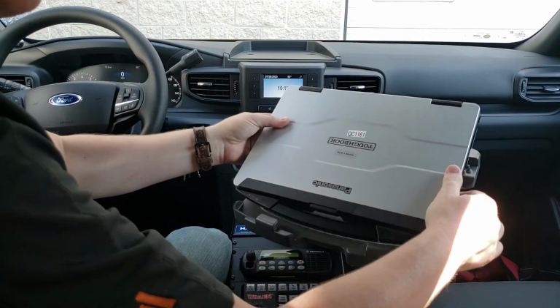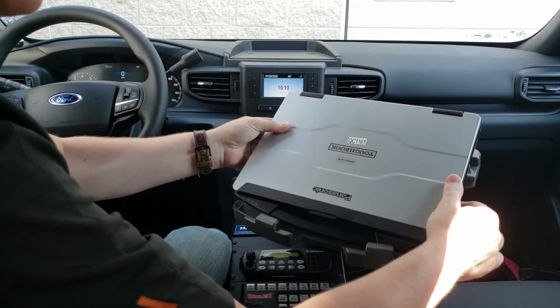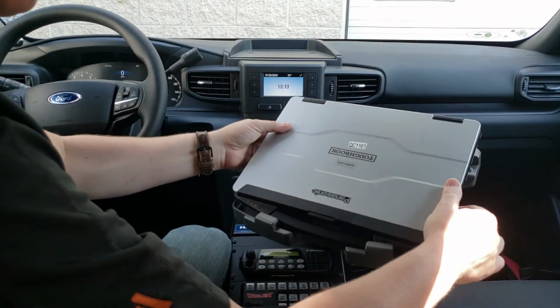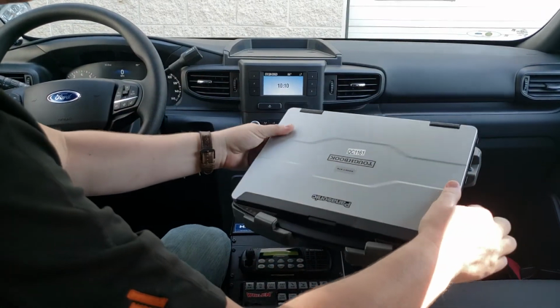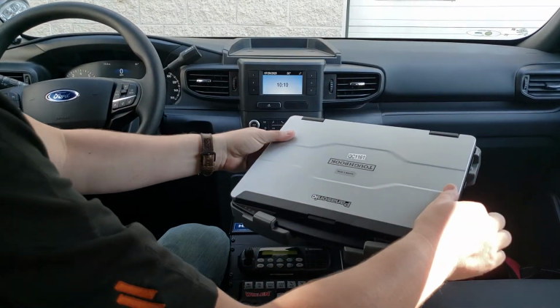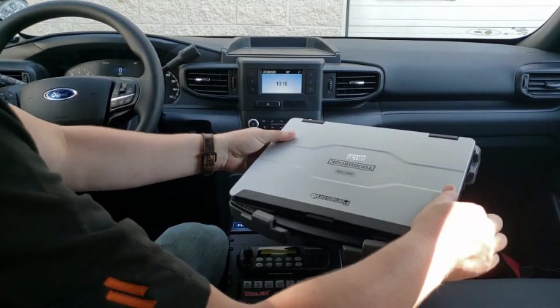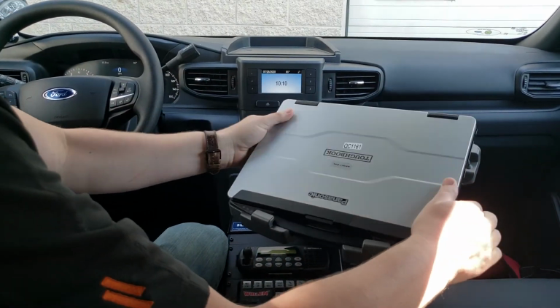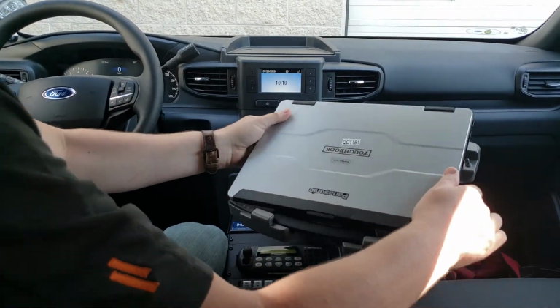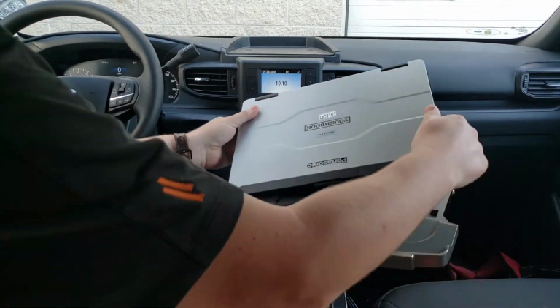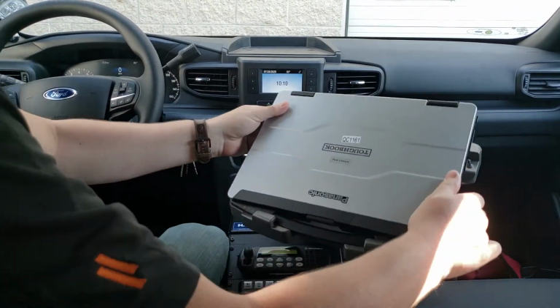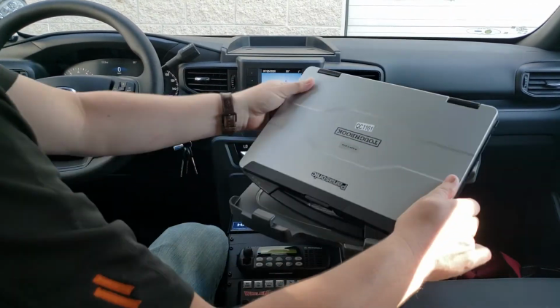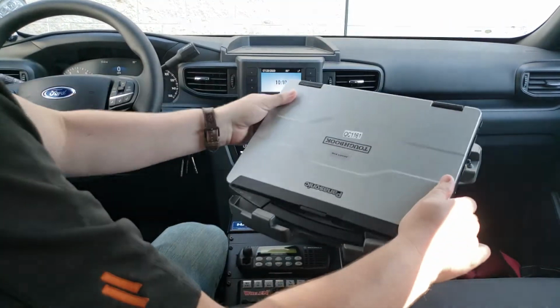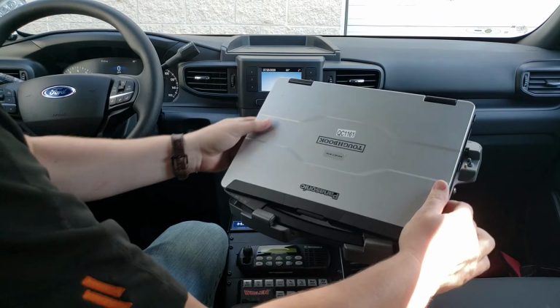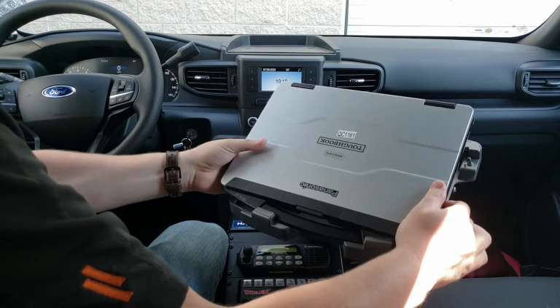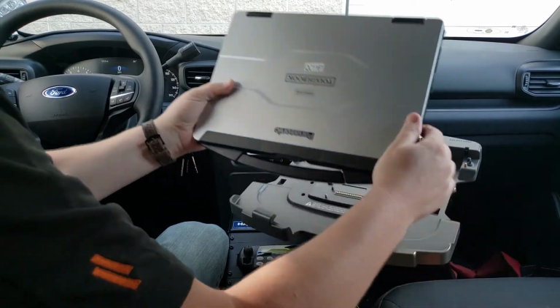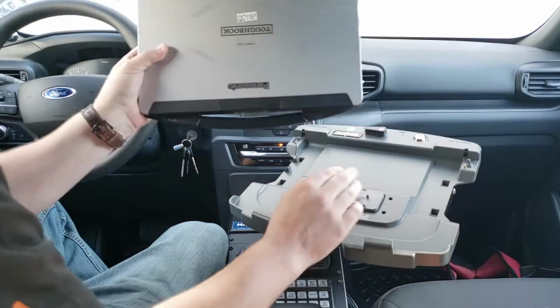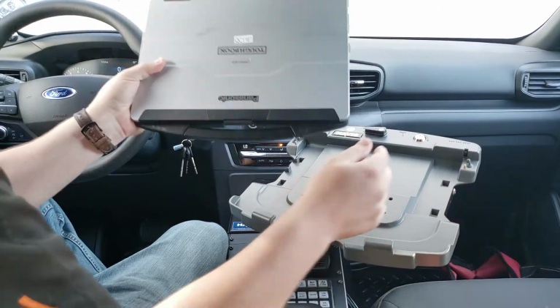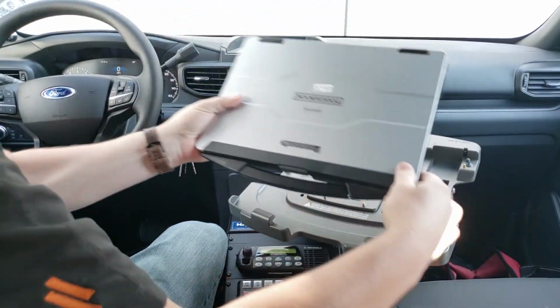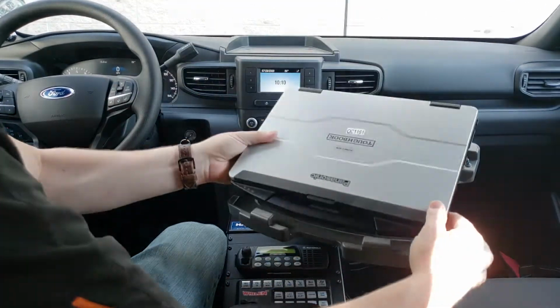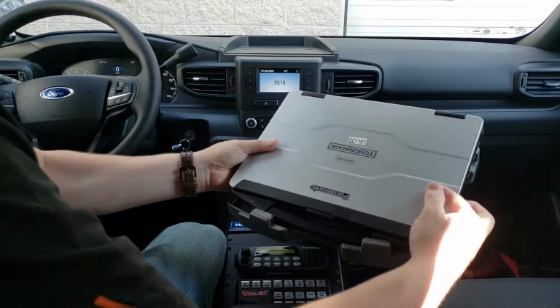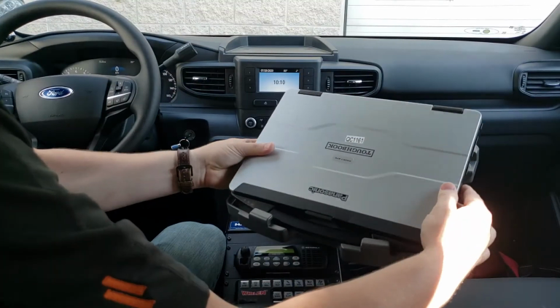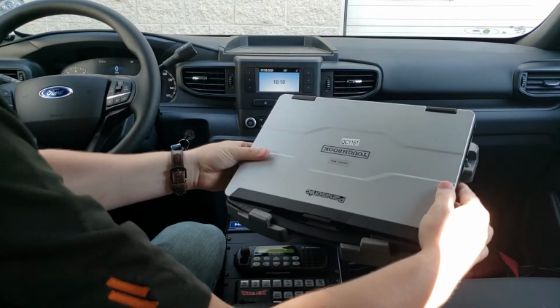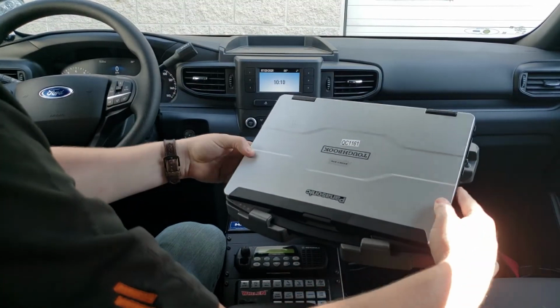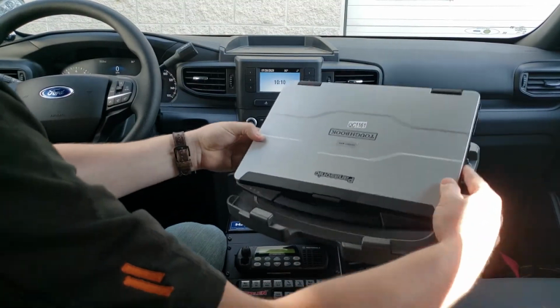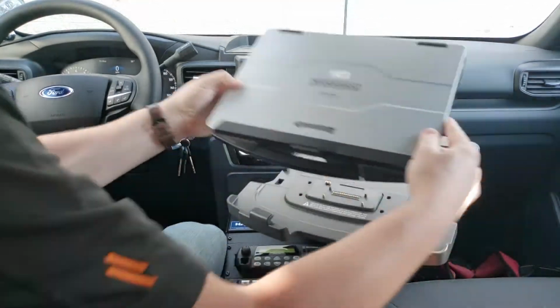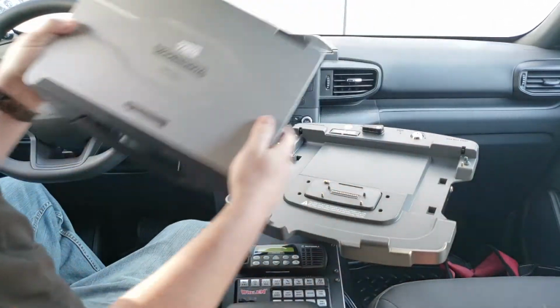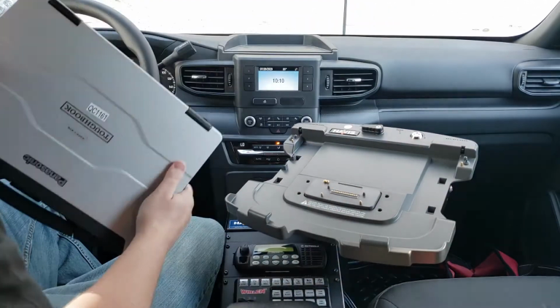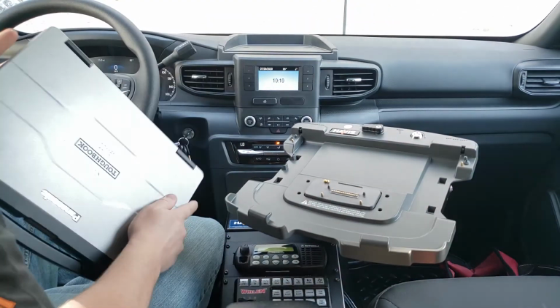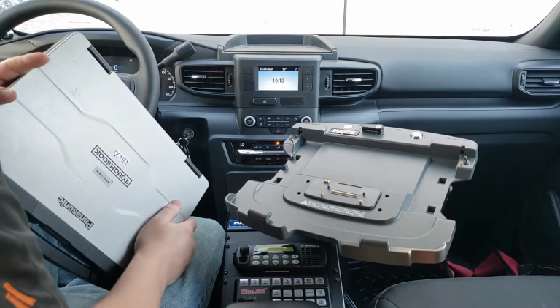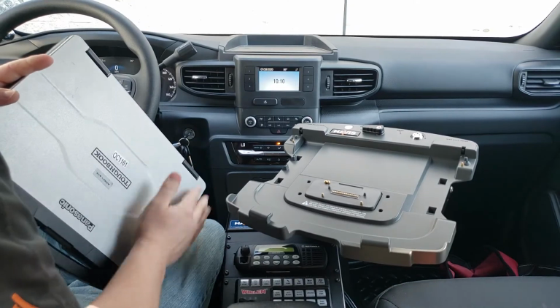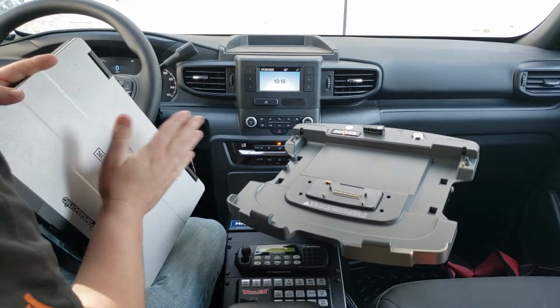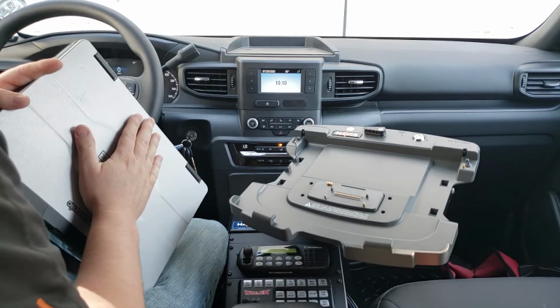Important thing to remember once you are undocking: you do not want to twist the device anywhere like that because it could cause damage to the pins. Always just make sure you're sliding it up and out and you'll be all set.